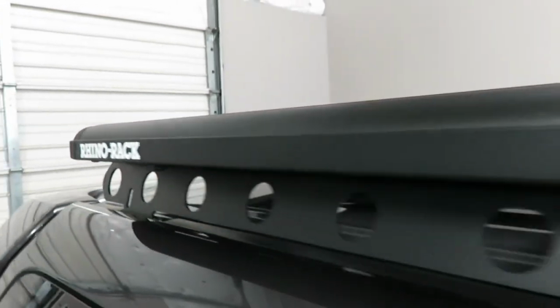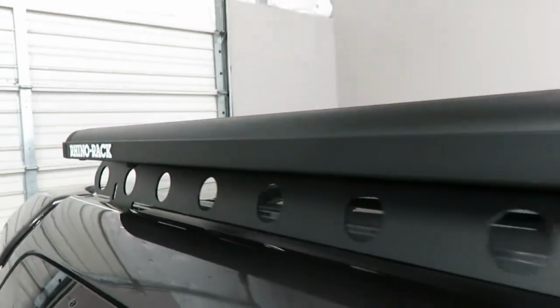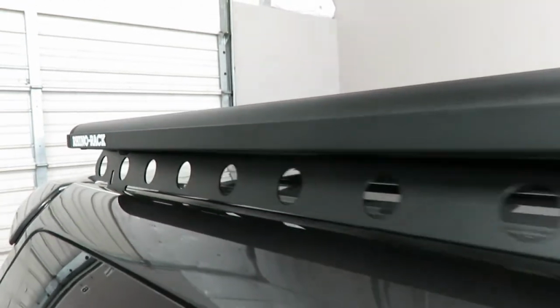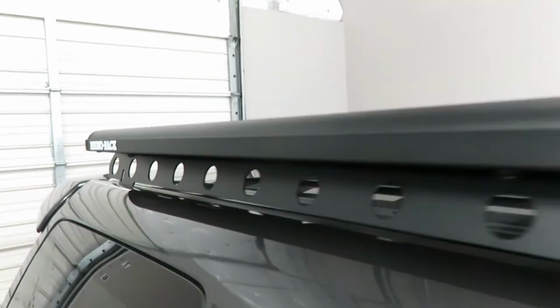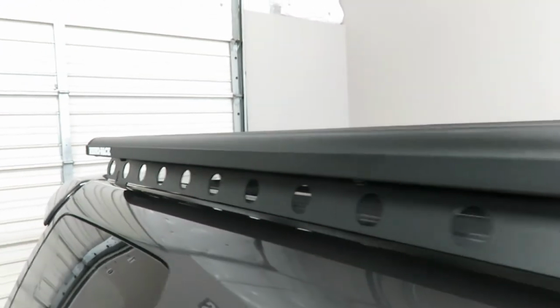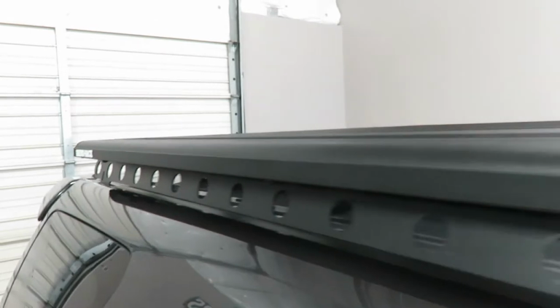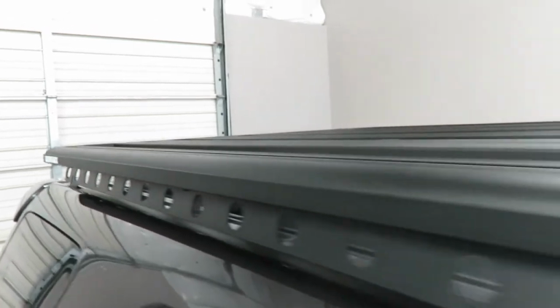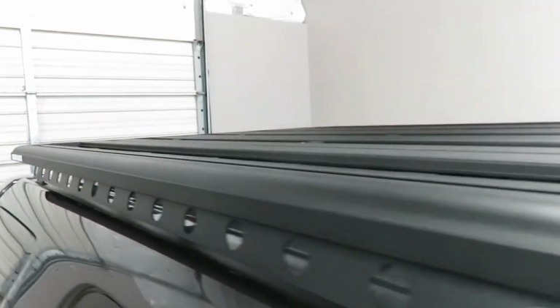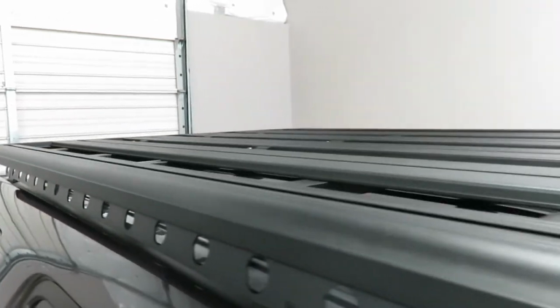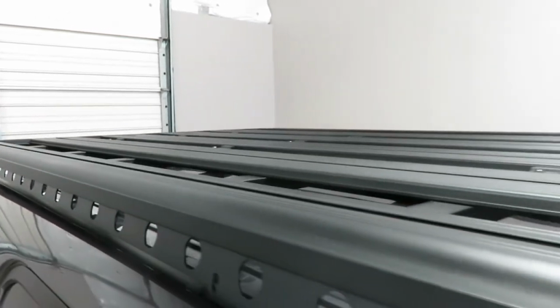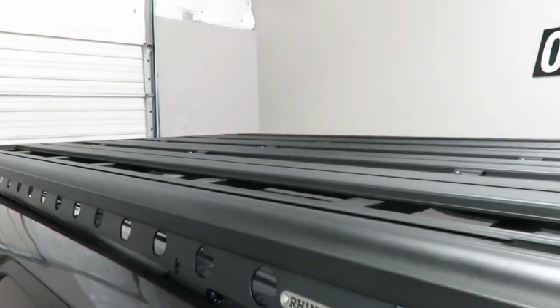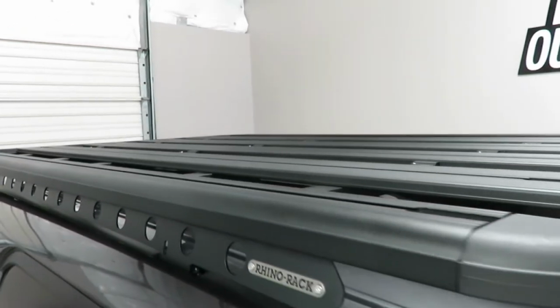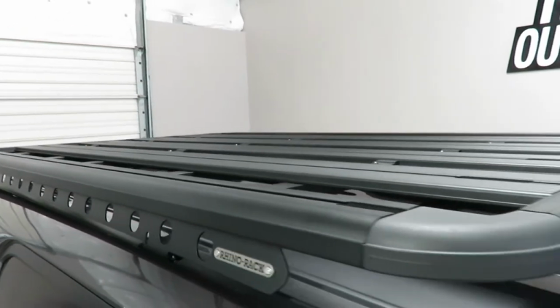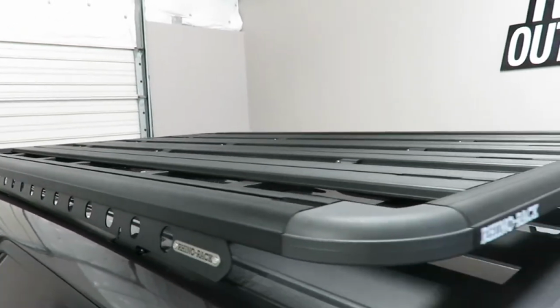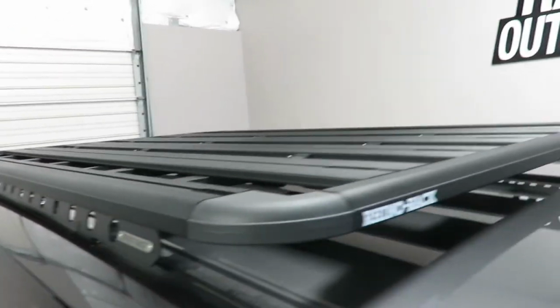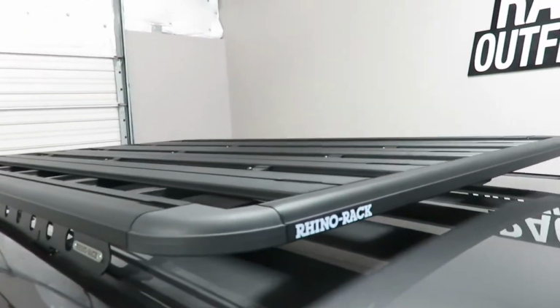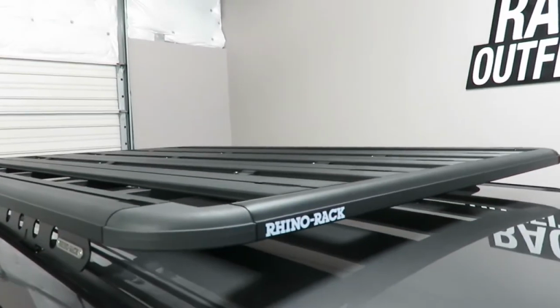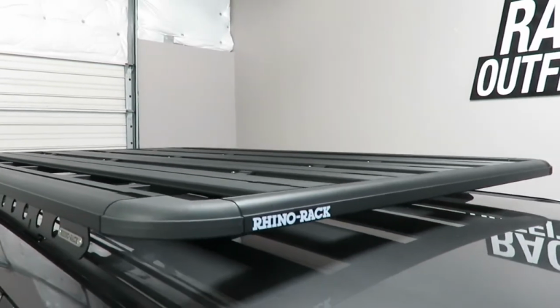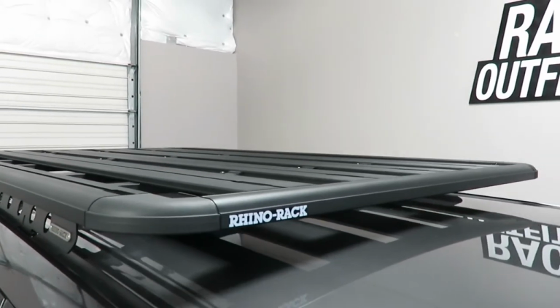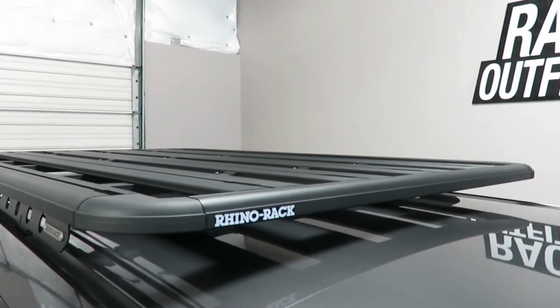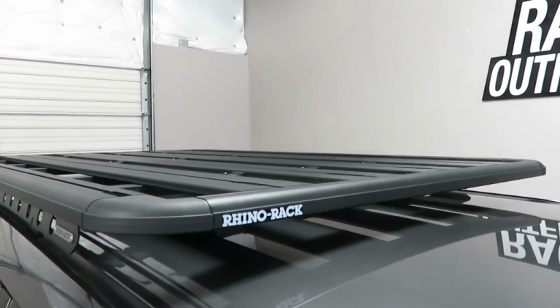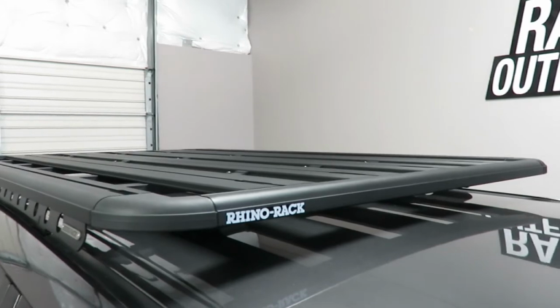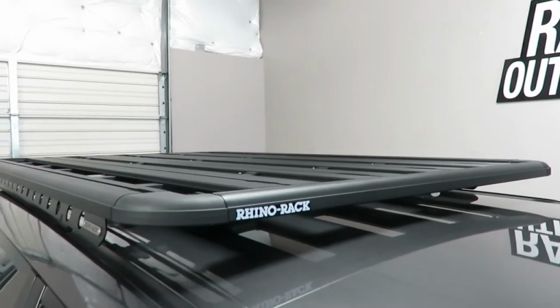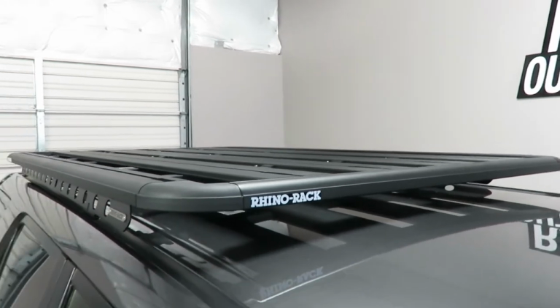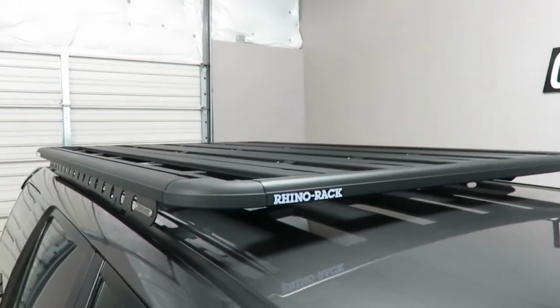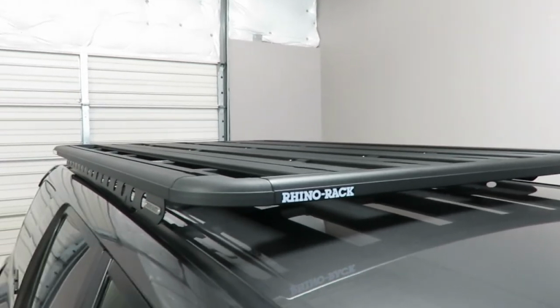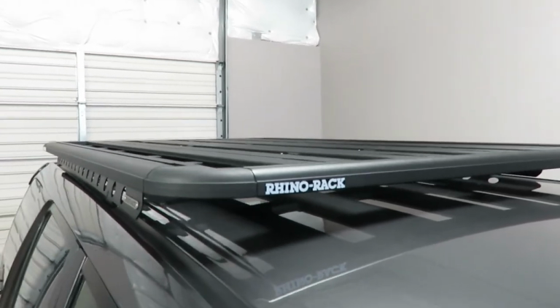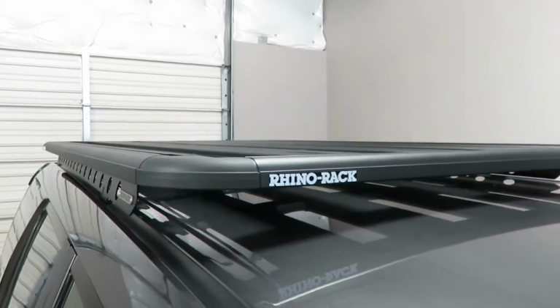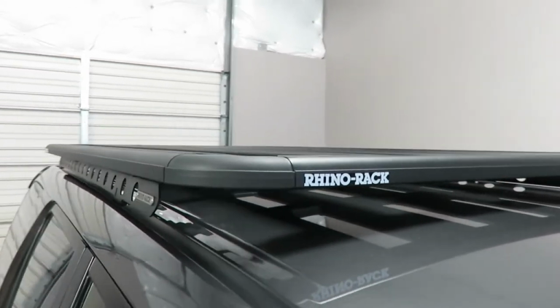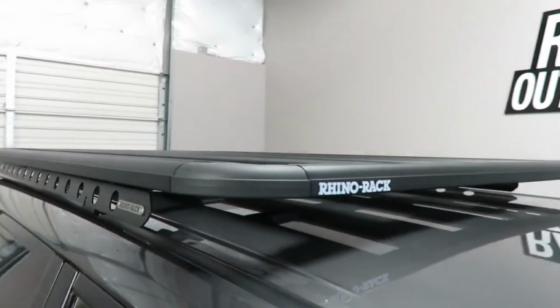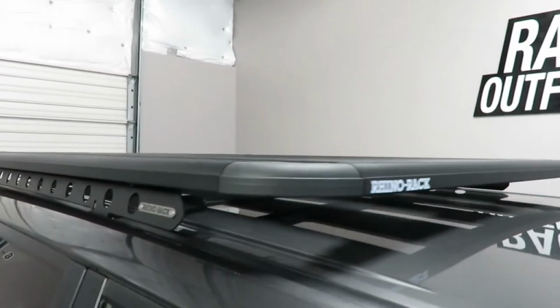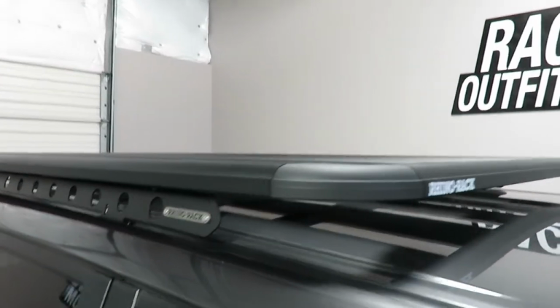The backbone supports the Pioneer Platform, which is constructed using extruded aluminum with glass reinforced nylon connectors.